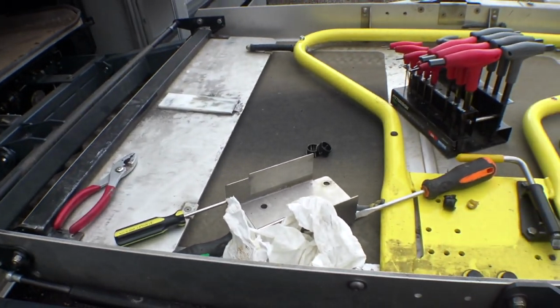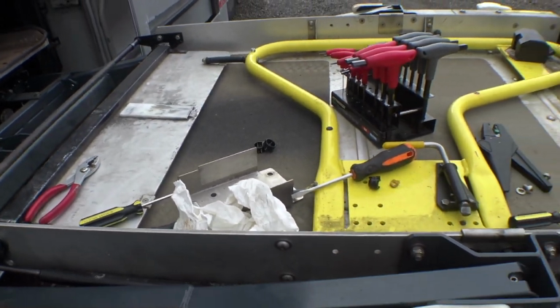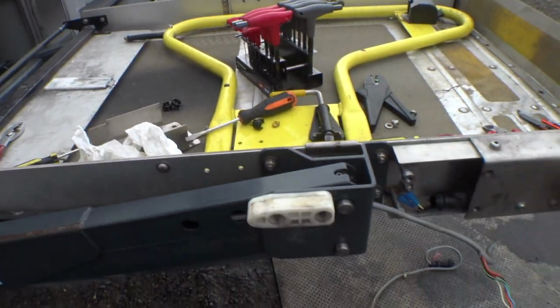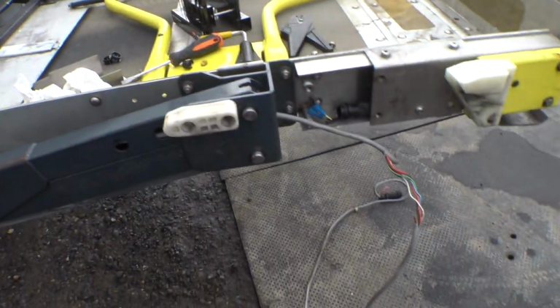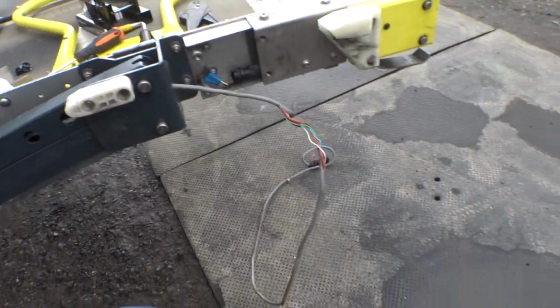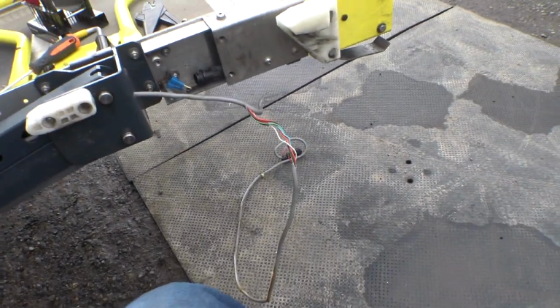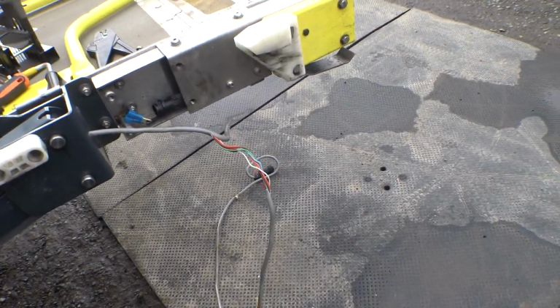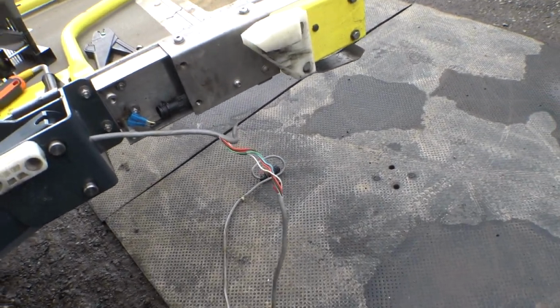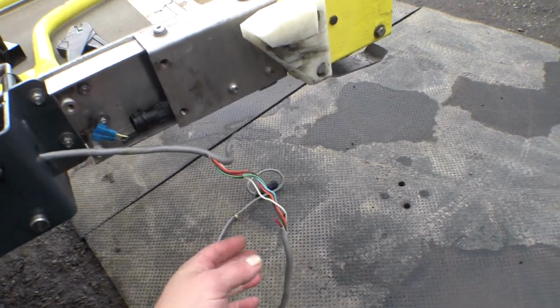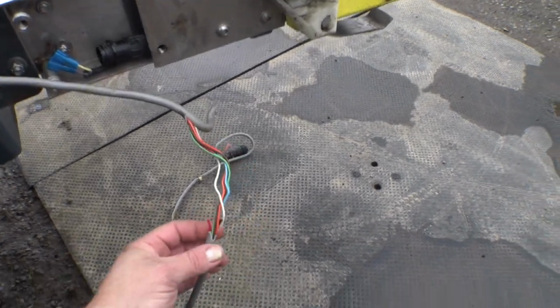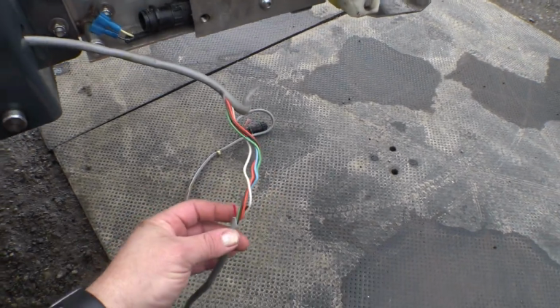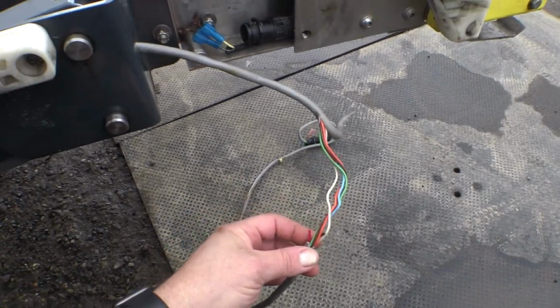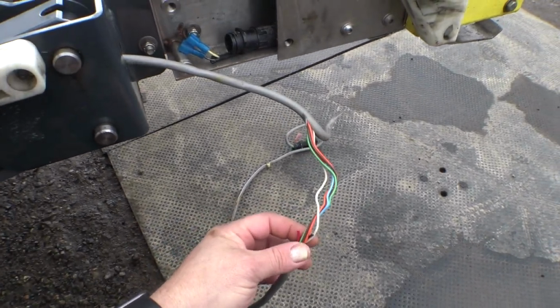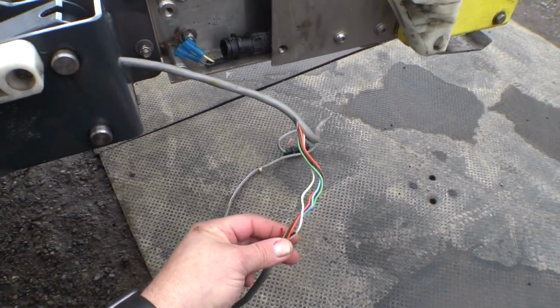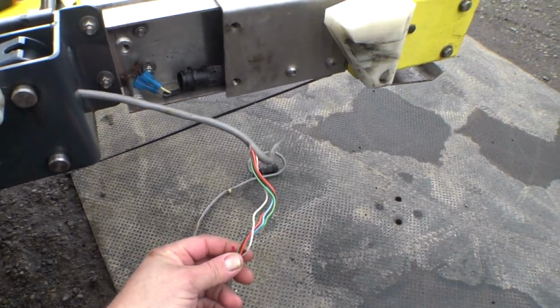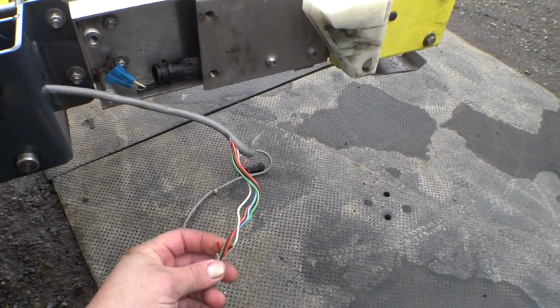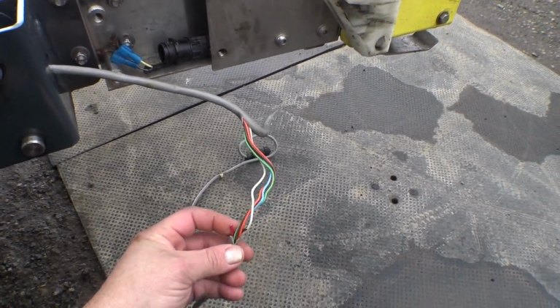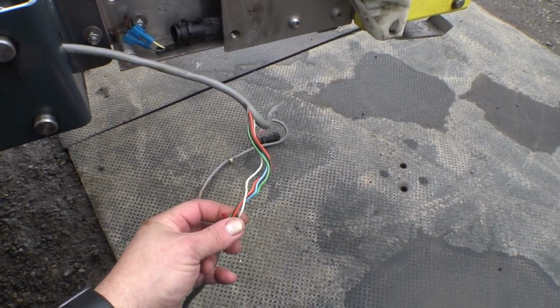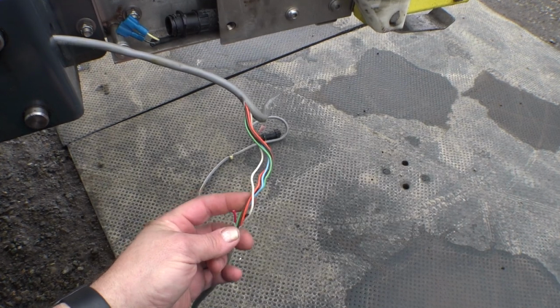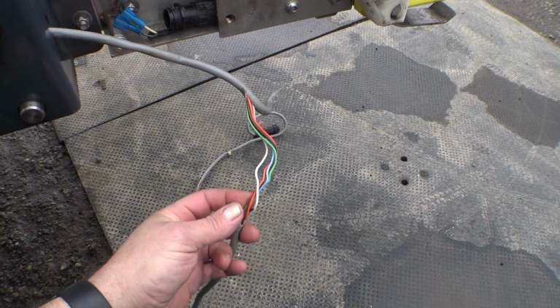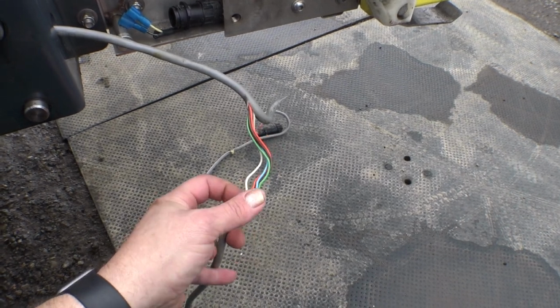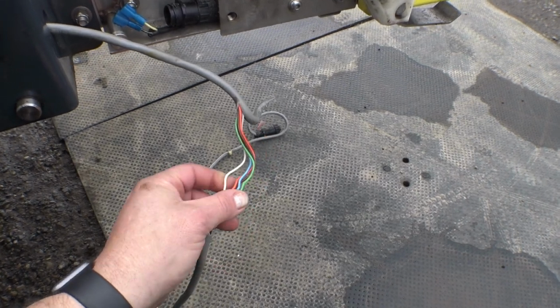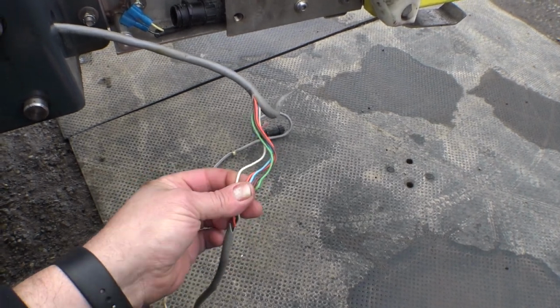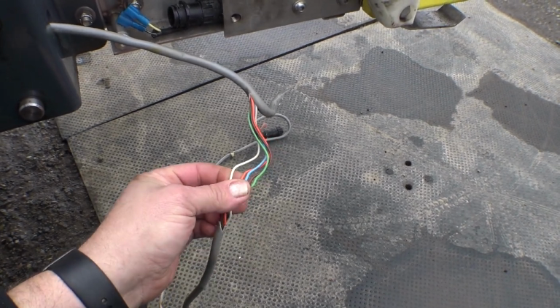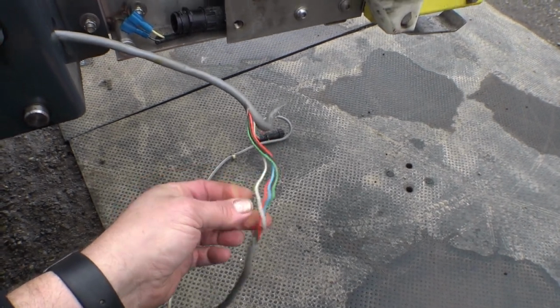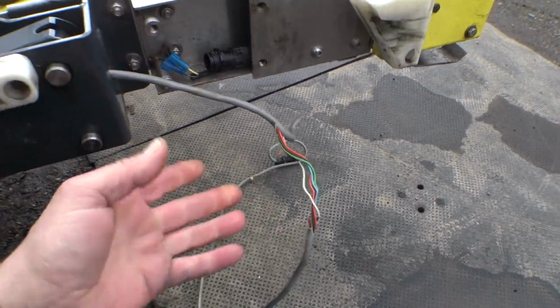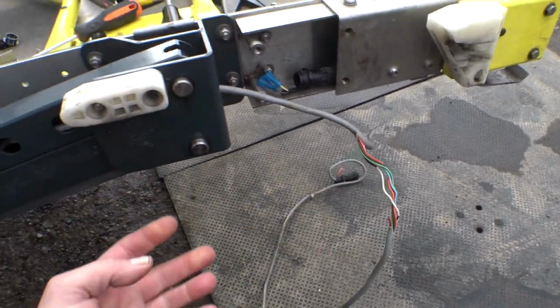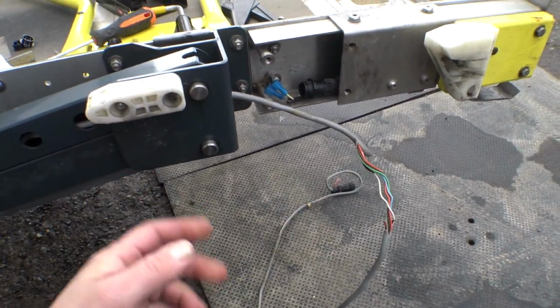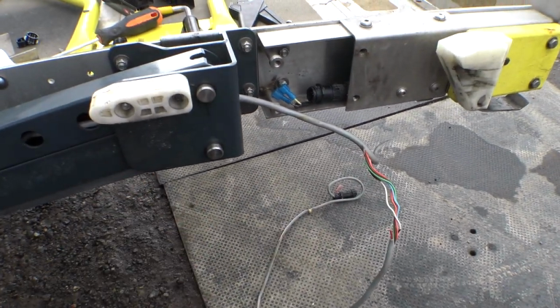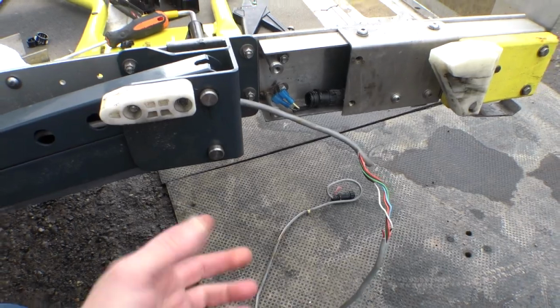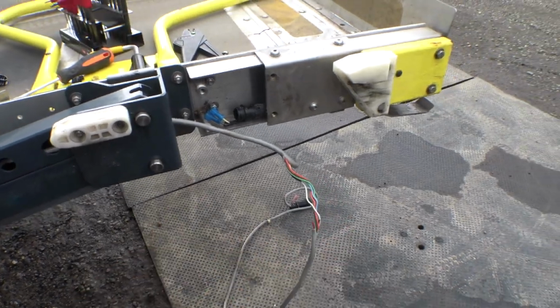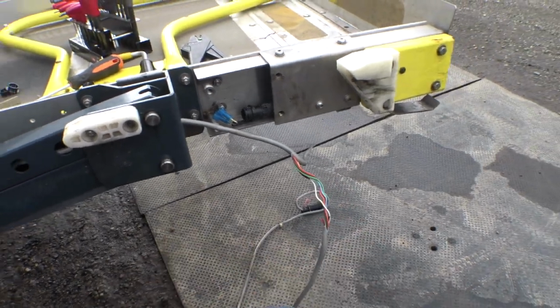I will at some point have to completely rewire this. It would probably make sense to do that now, but I don't have any of this wire at the moment. Now that I know how to do it though, it won't be too big of a deal. All right, I'm going to get this done.